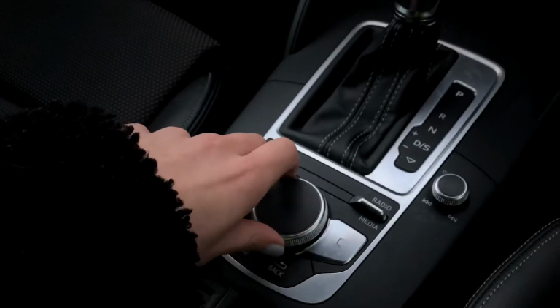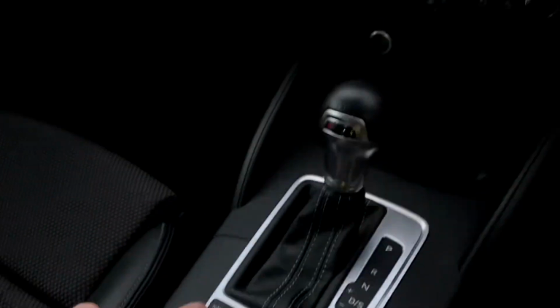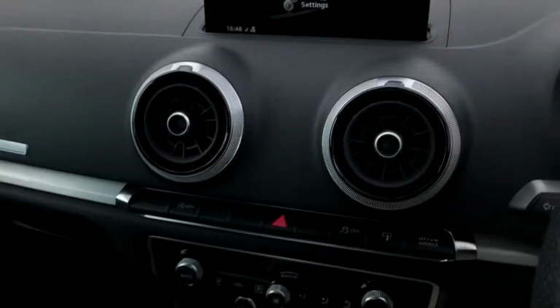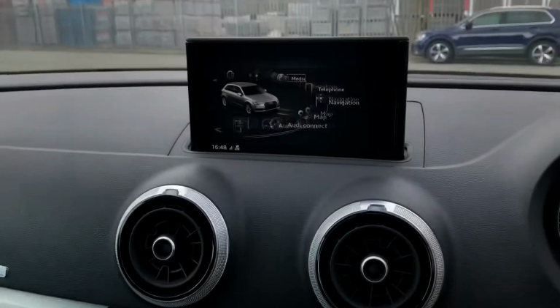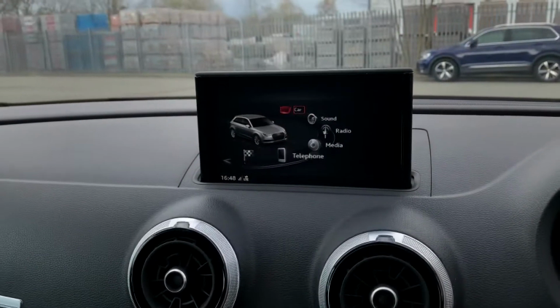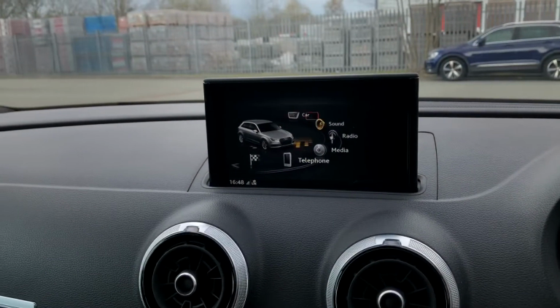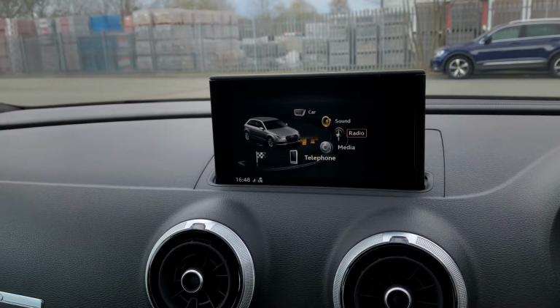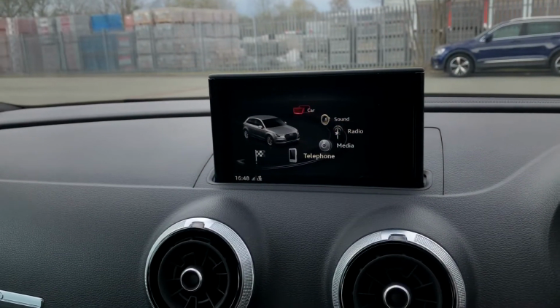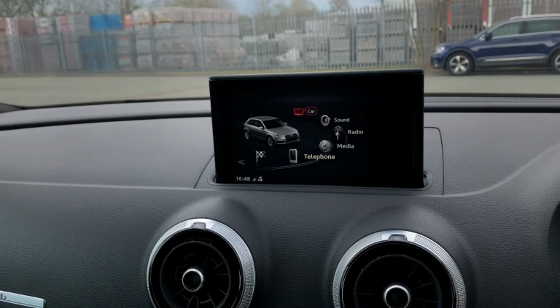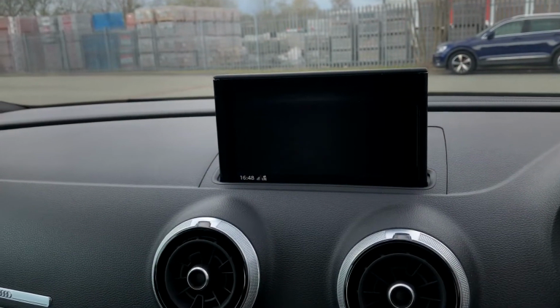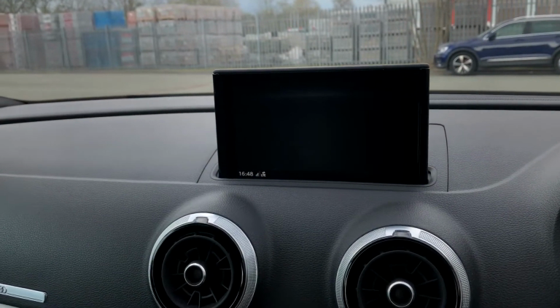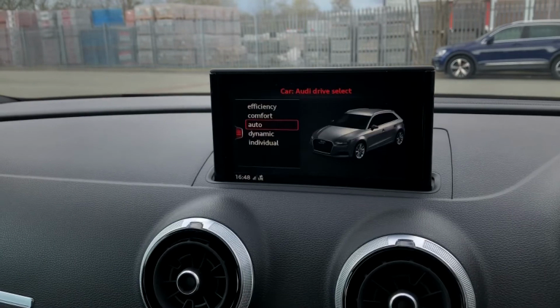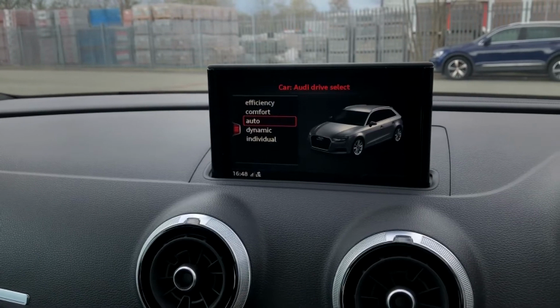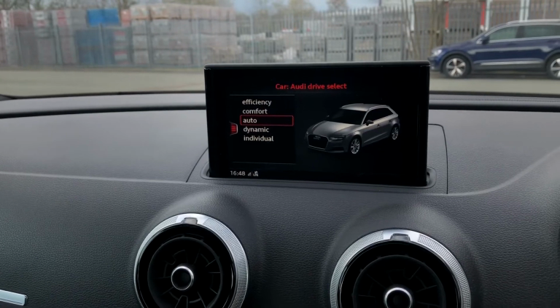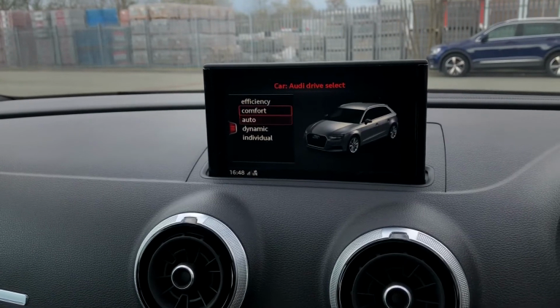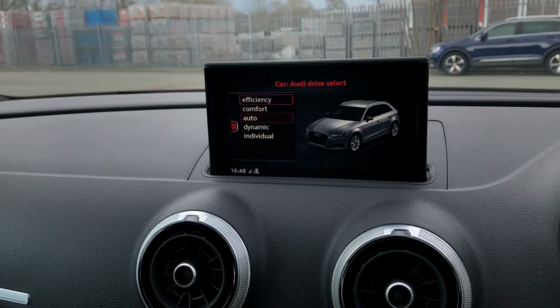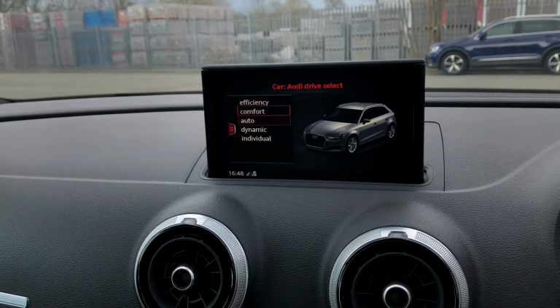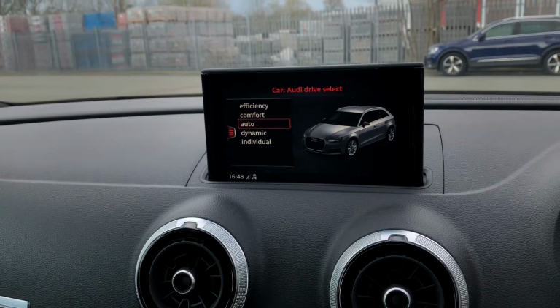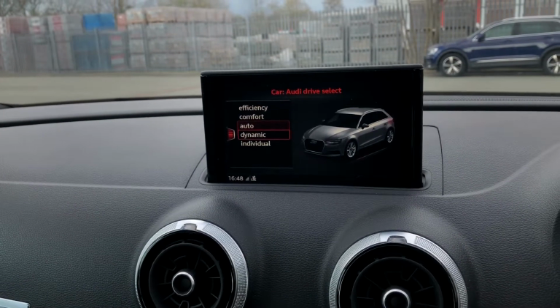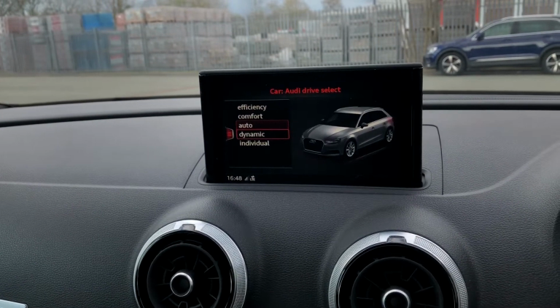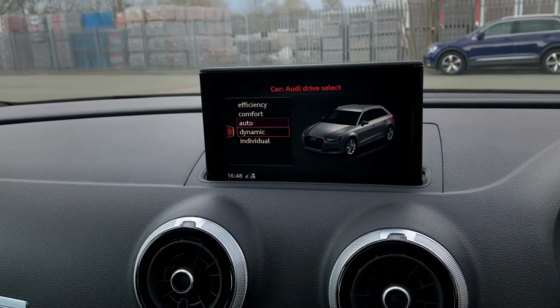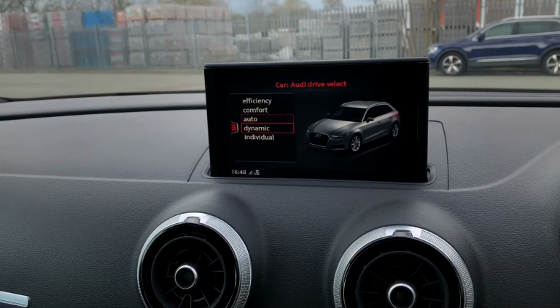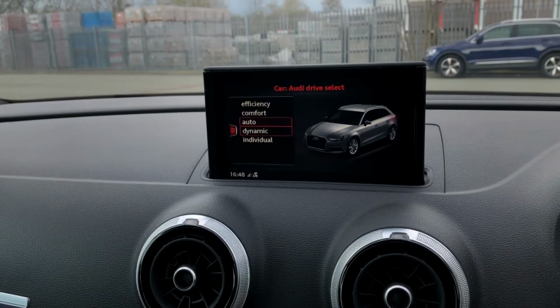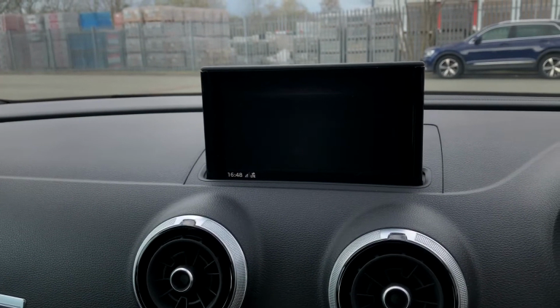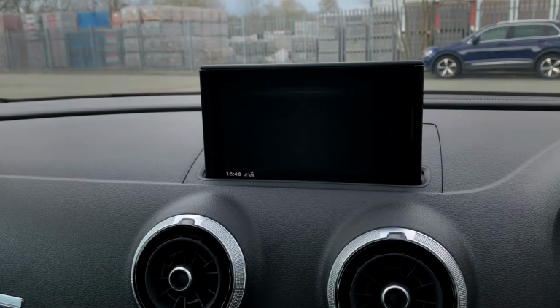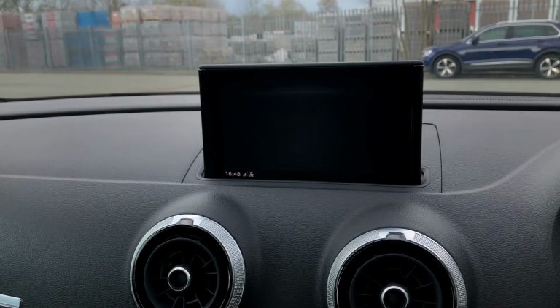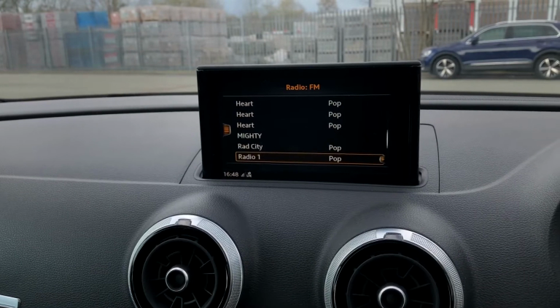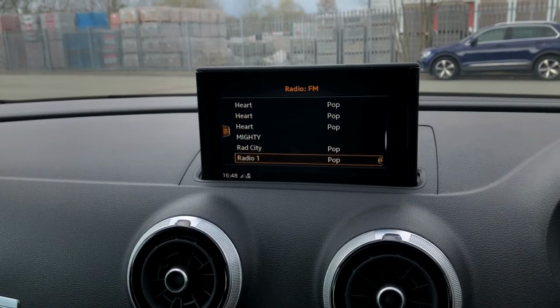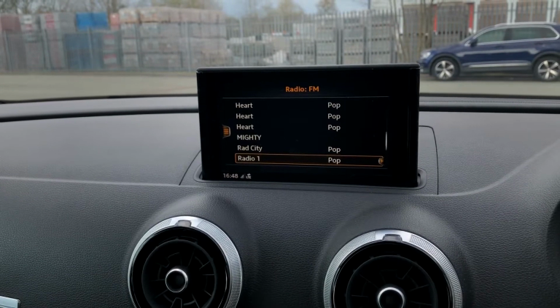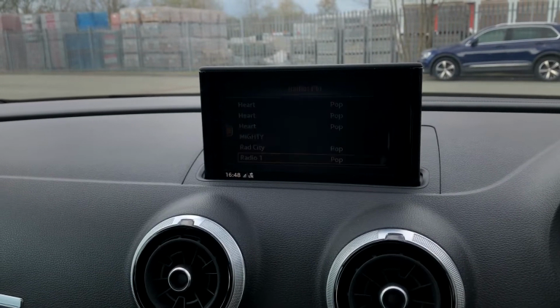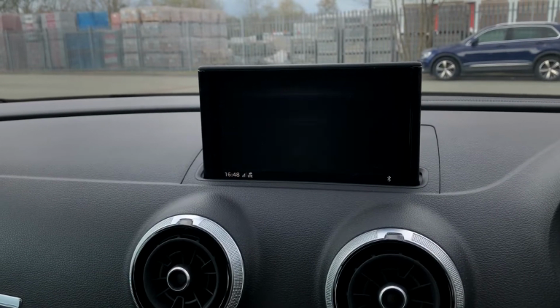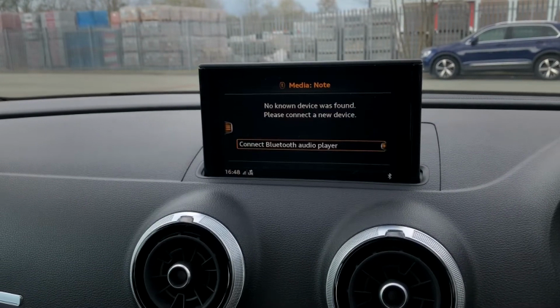As we move across to the centre console, this also has extra features such as media, DAB digital radio and driver assist which has options such as efficiency, auto and dynamic. We like to keep it on dynamic as that's the most driver-focused.